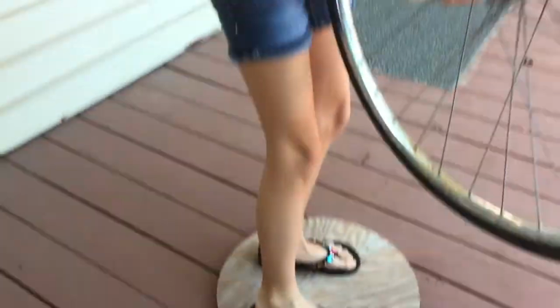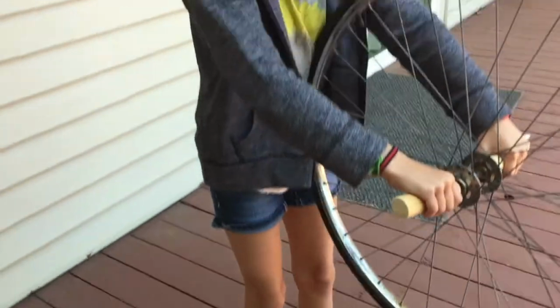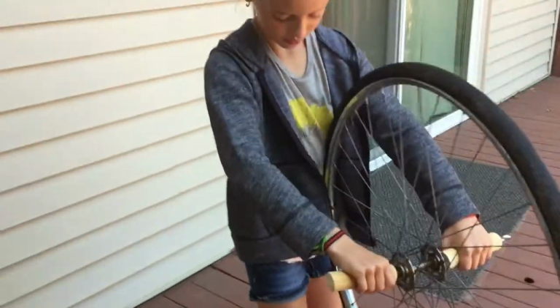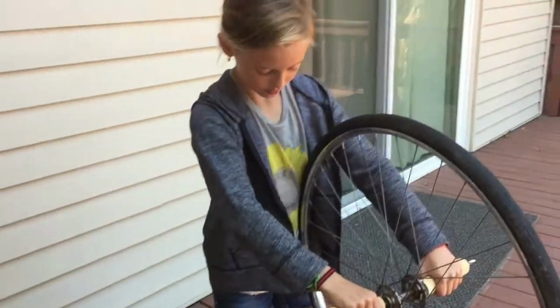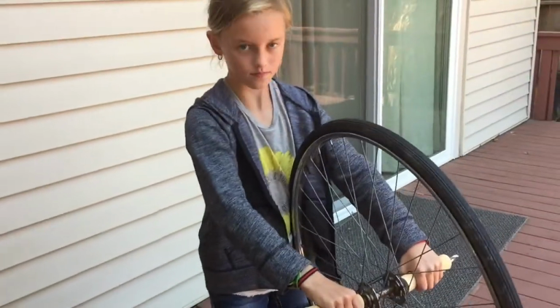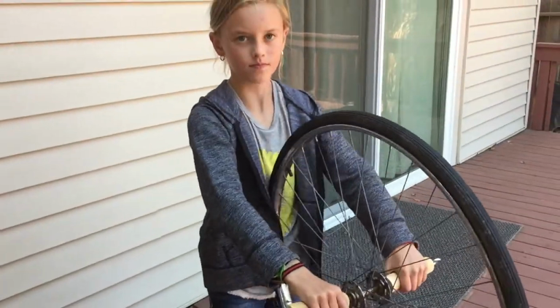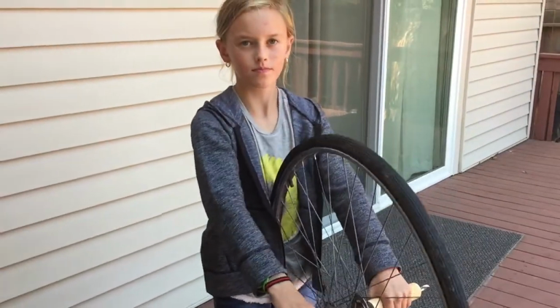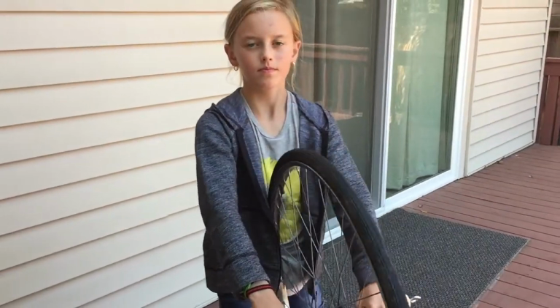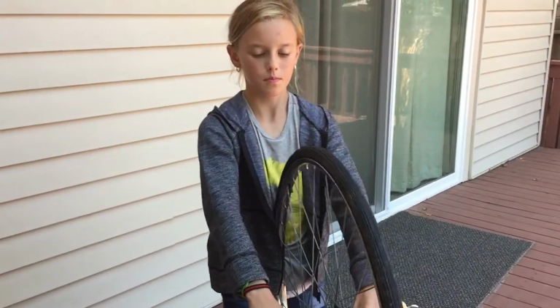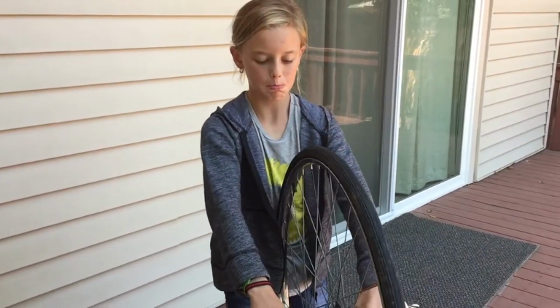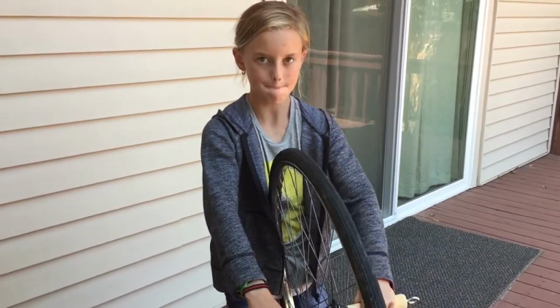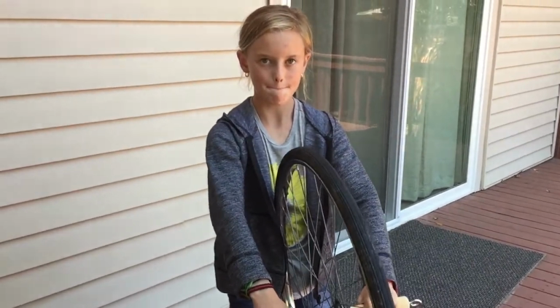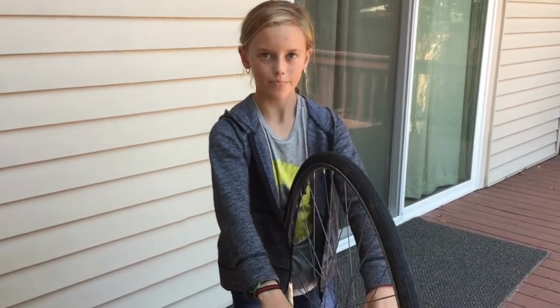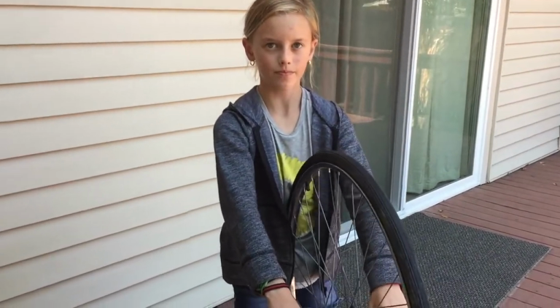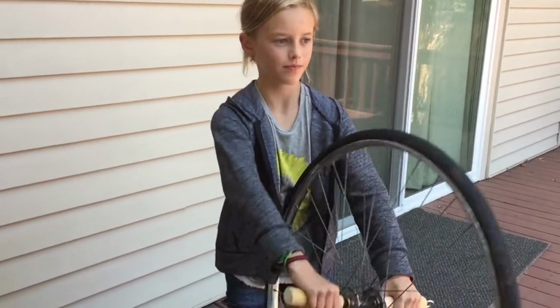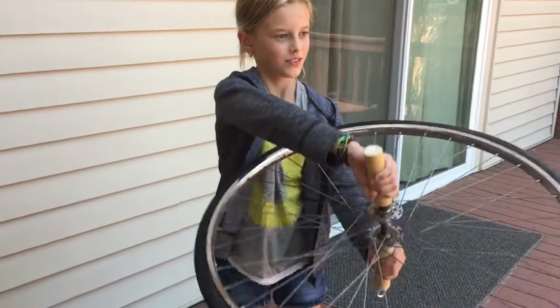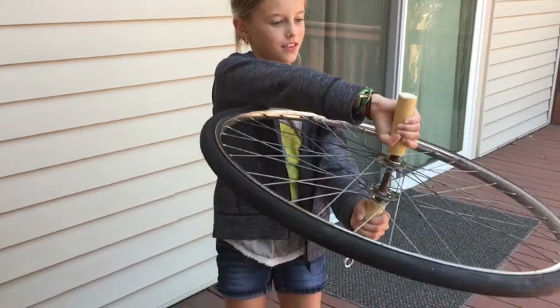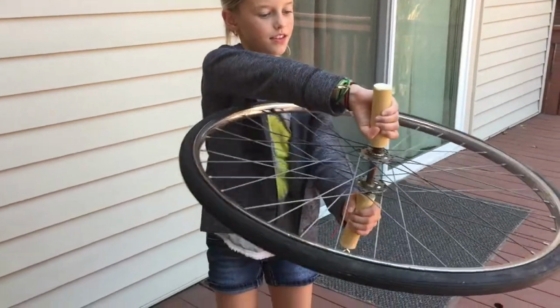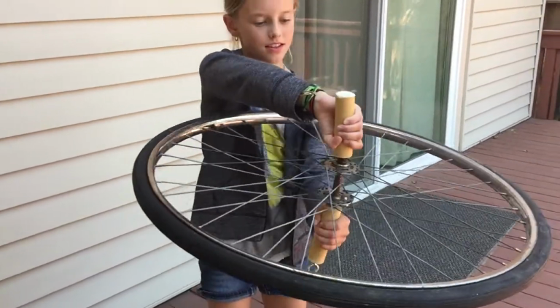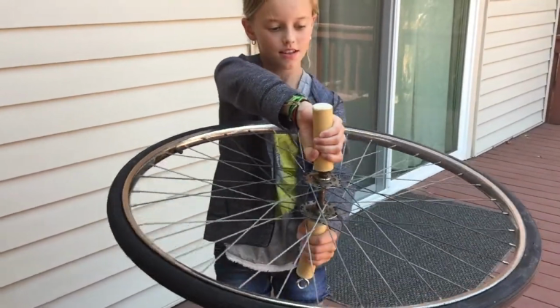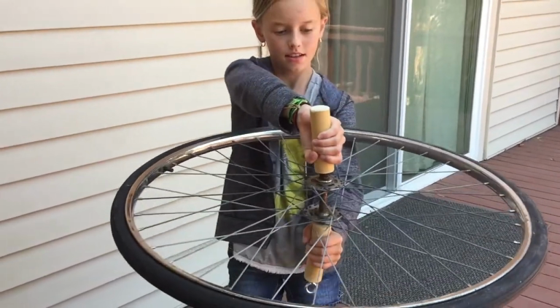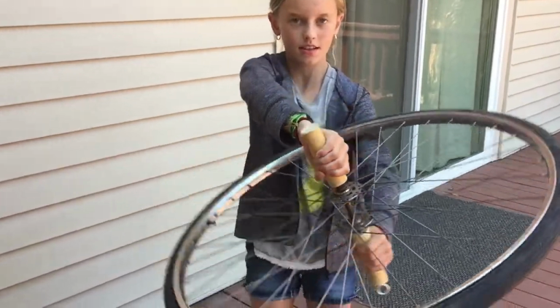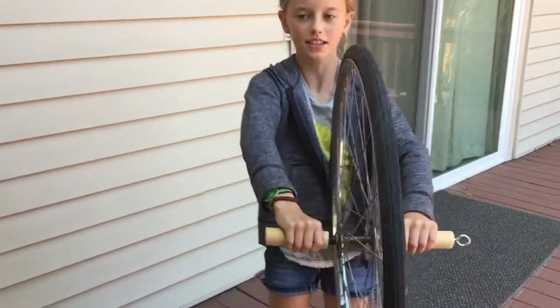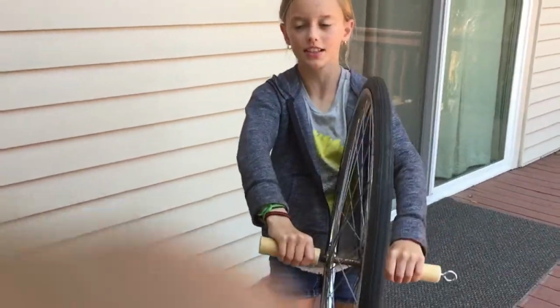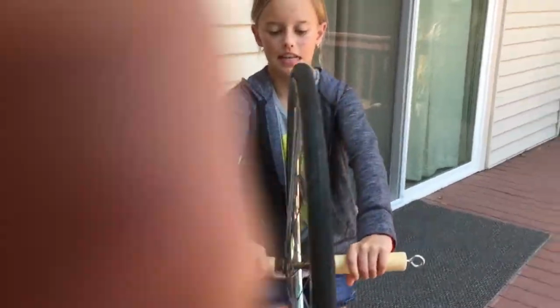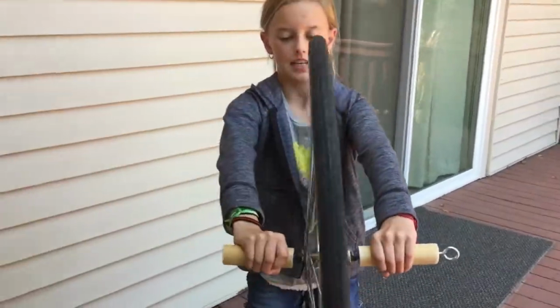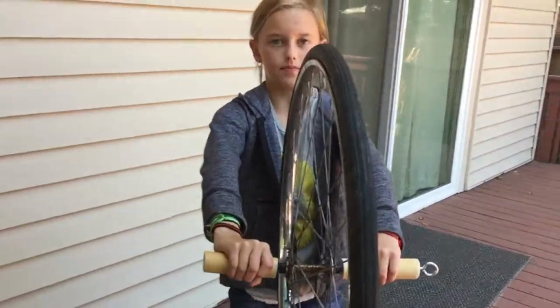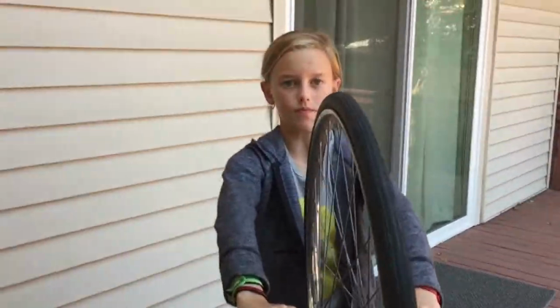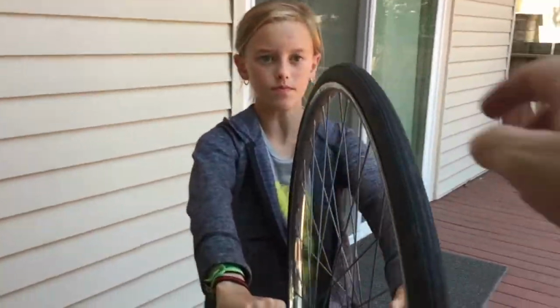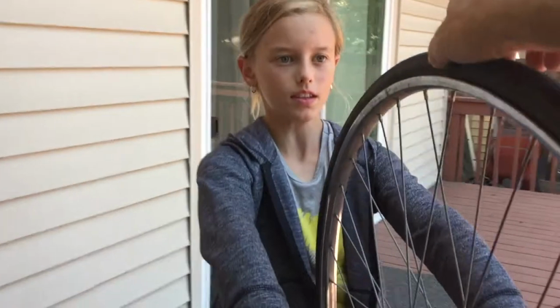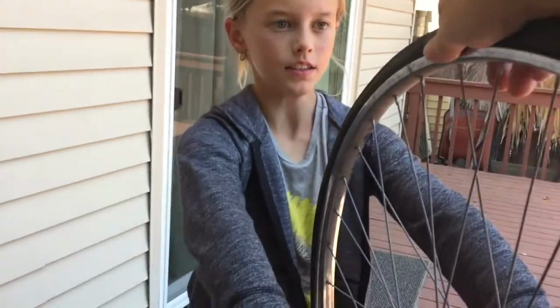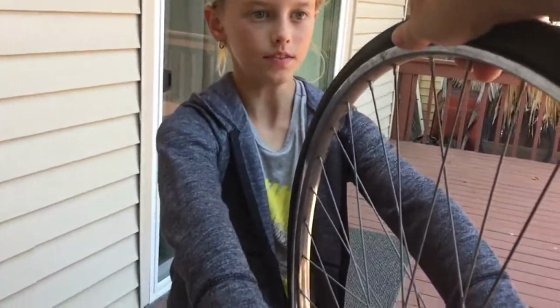What we're going to do is get the wheel to go, and then the angular momentum, when you turn it, will spin you in a circle. So let me get the wheel to go — do you have a hold of it?